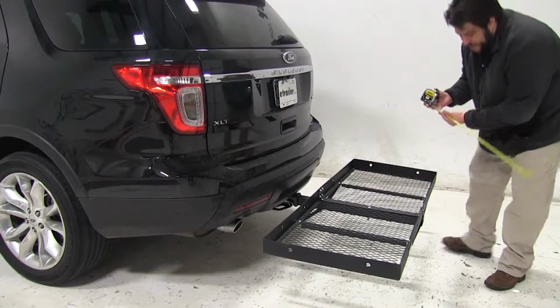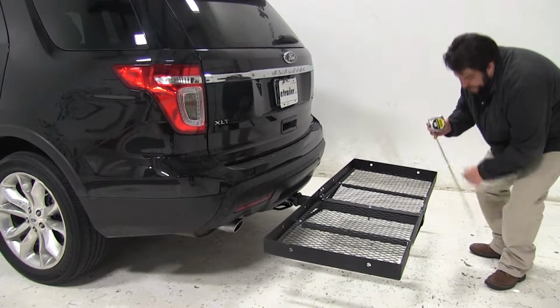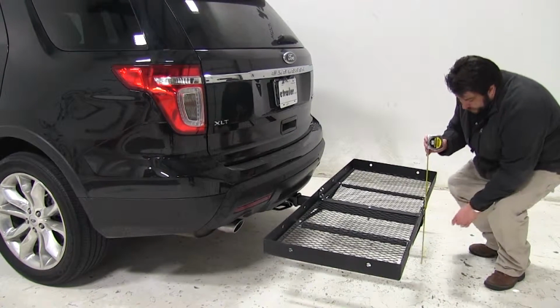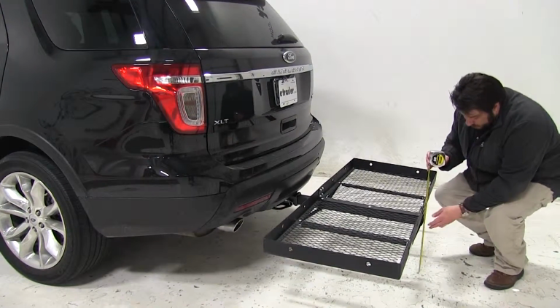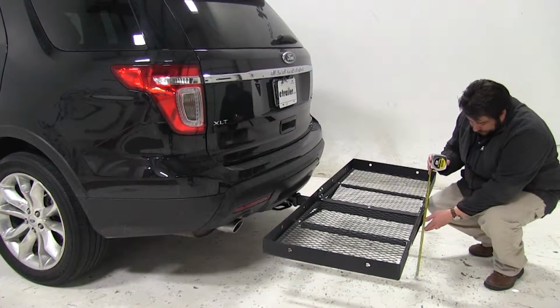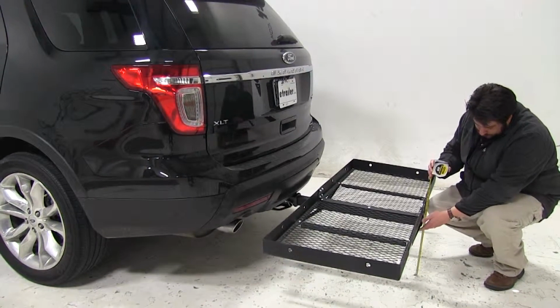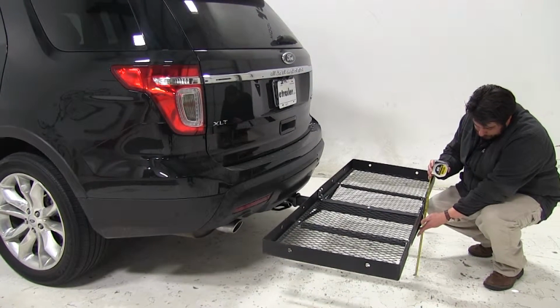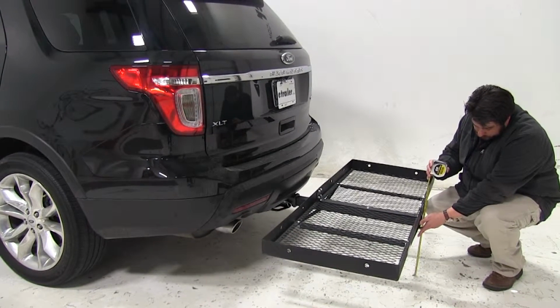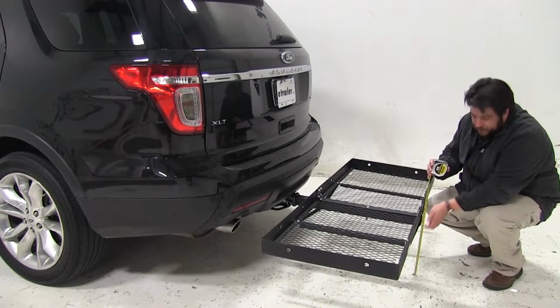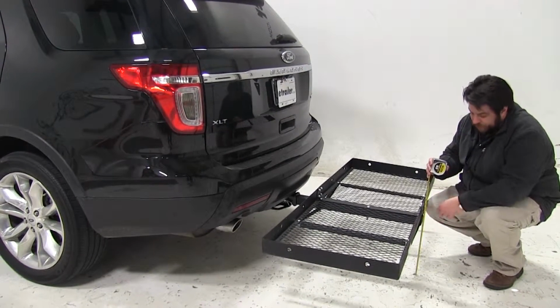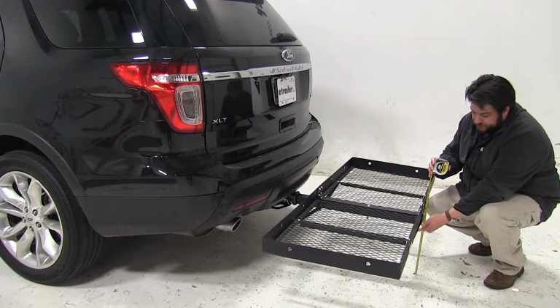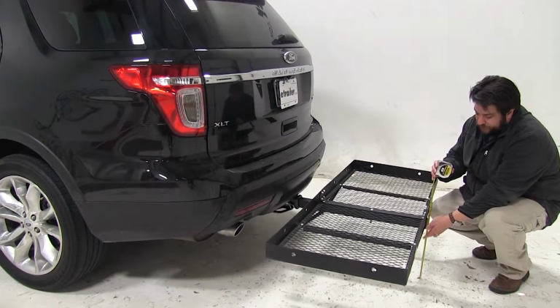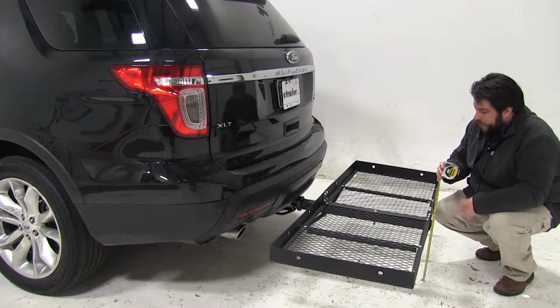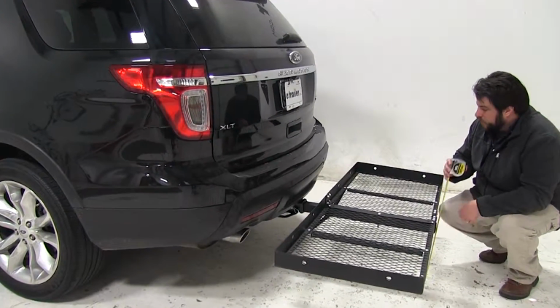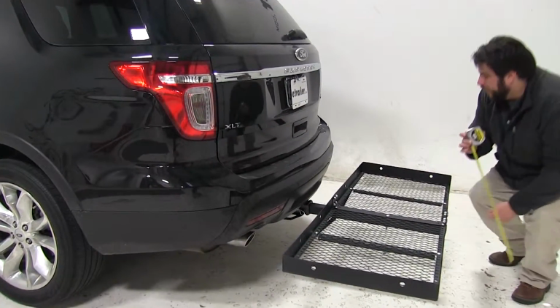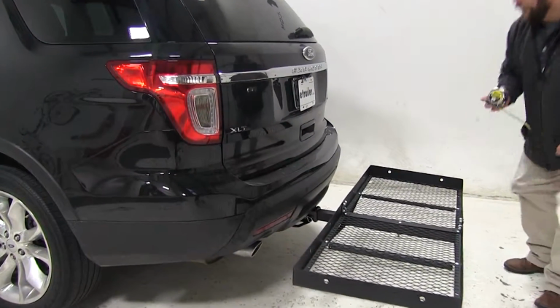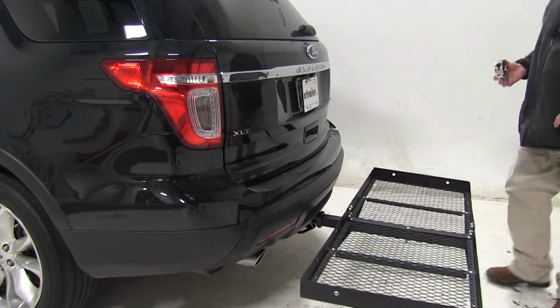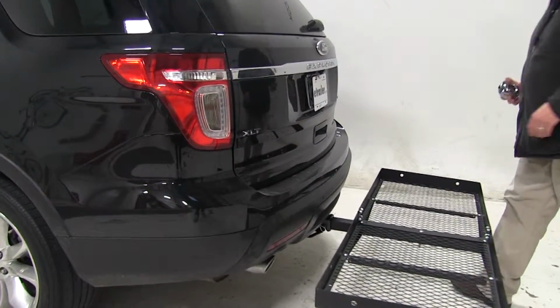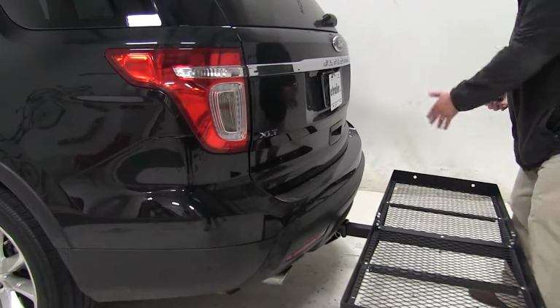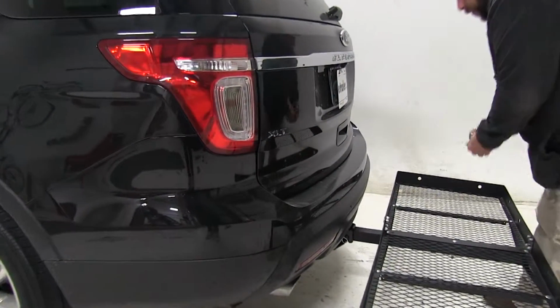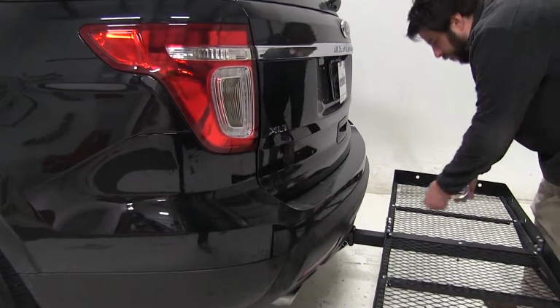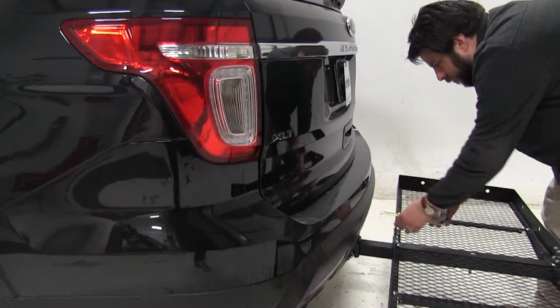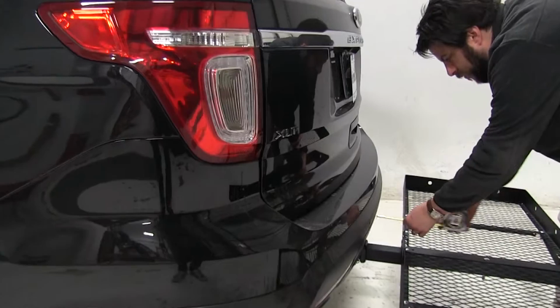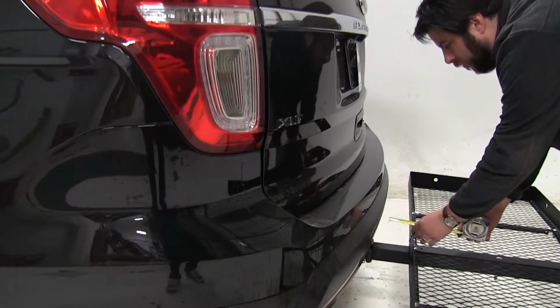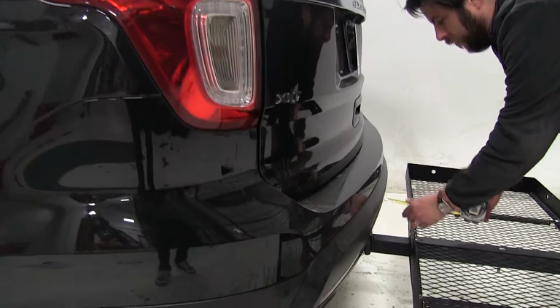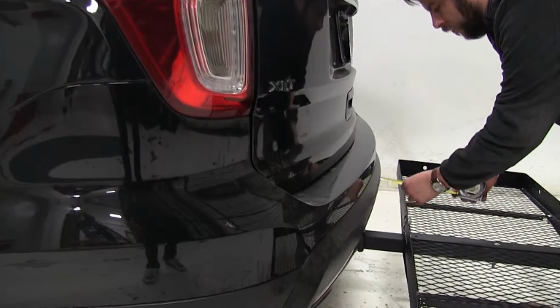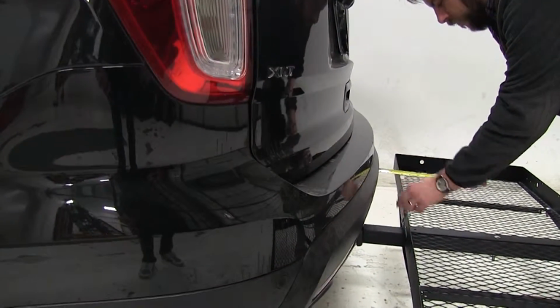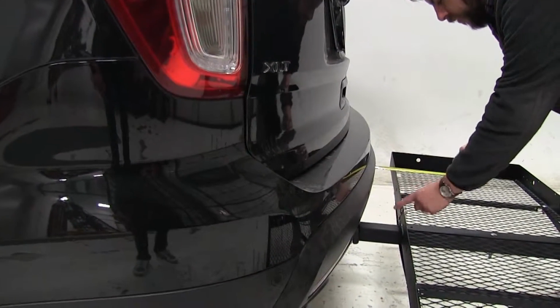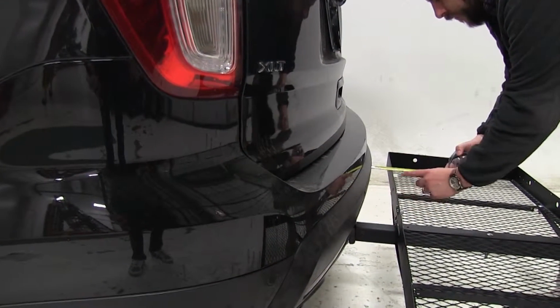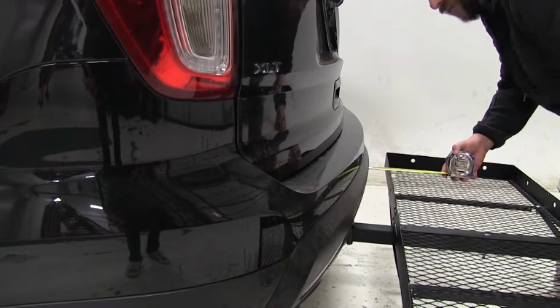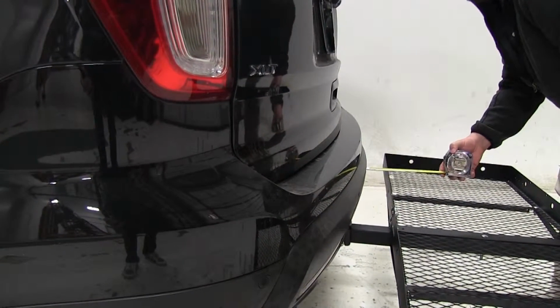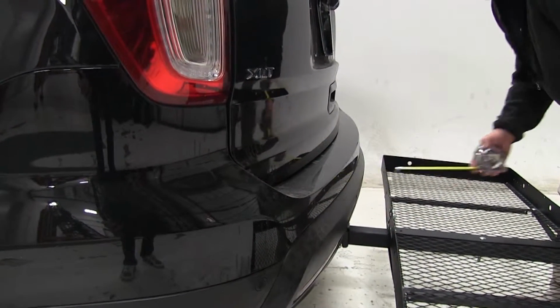Next I'll give you the ground clearance — that's going to be about 12.5 inches at this point here. And finally the closest point to the bumper is going to be about 4 inches.